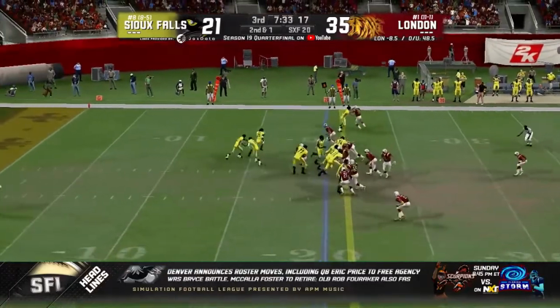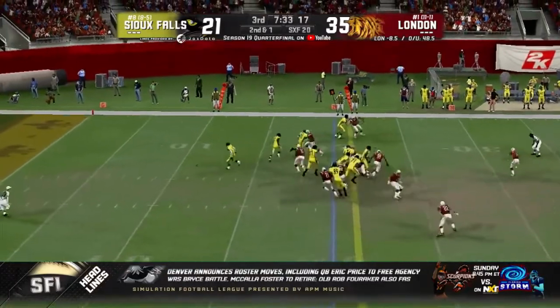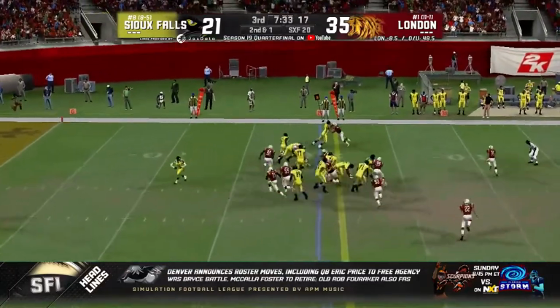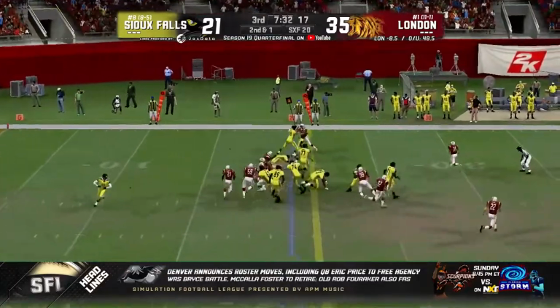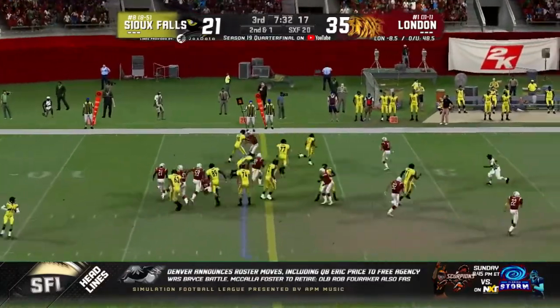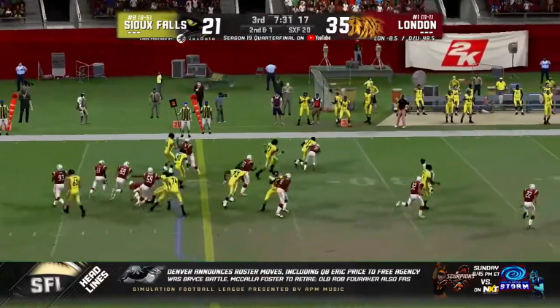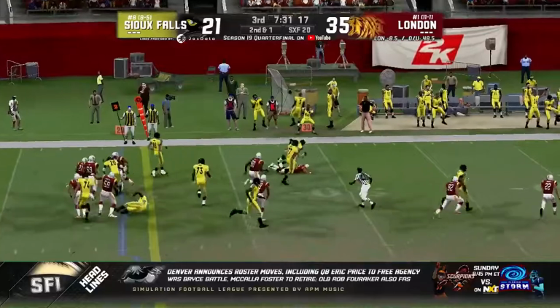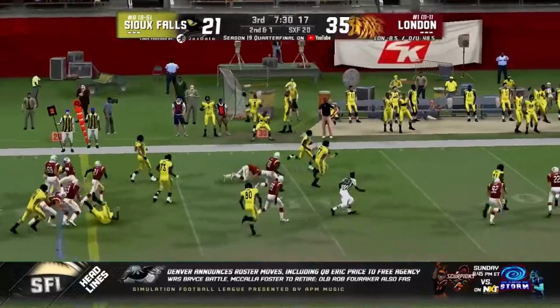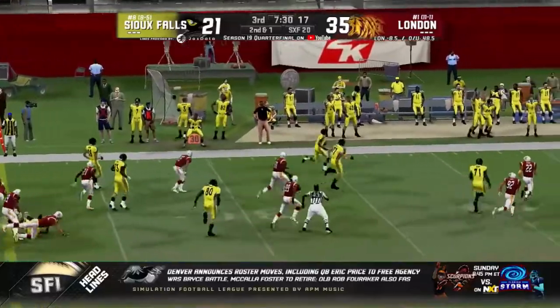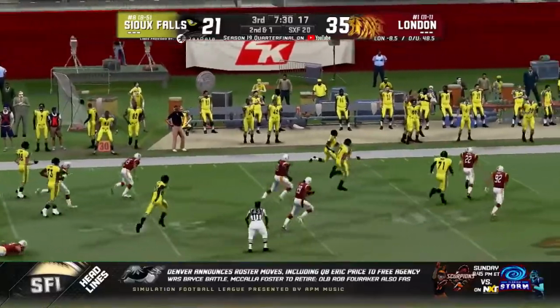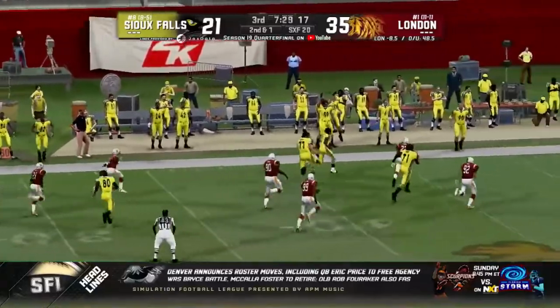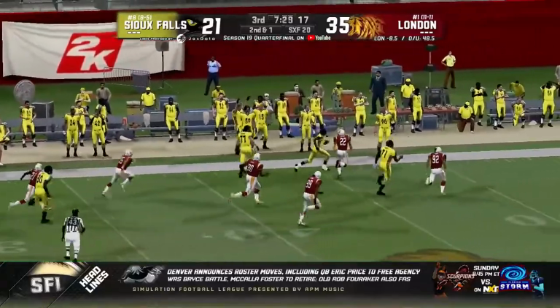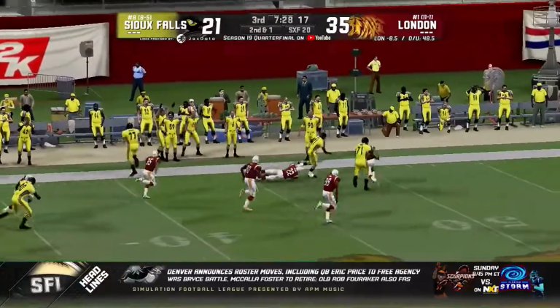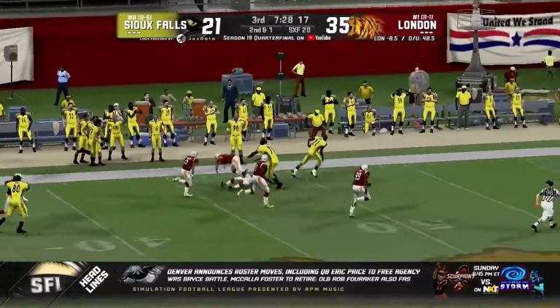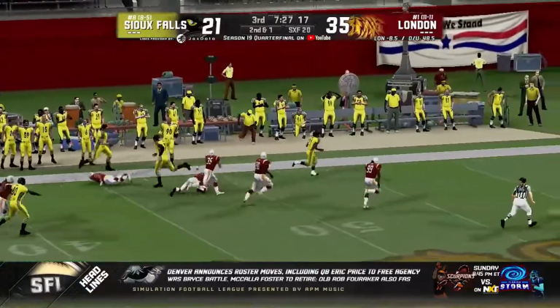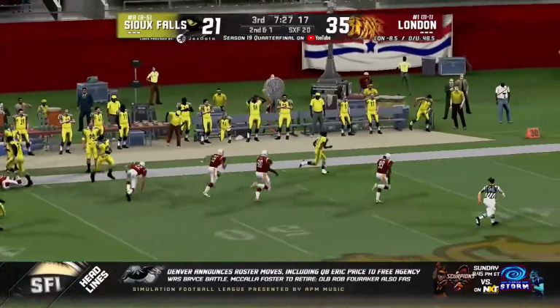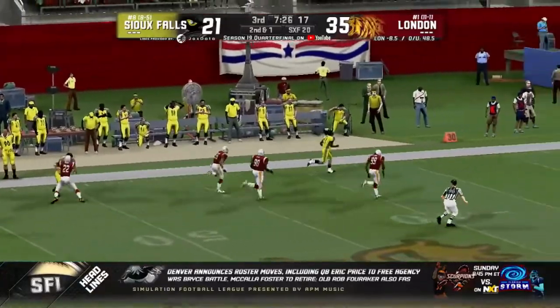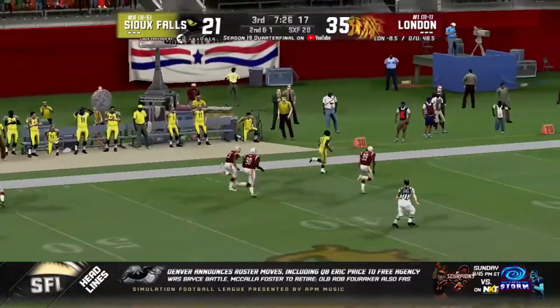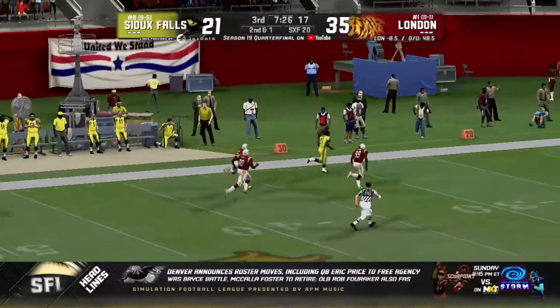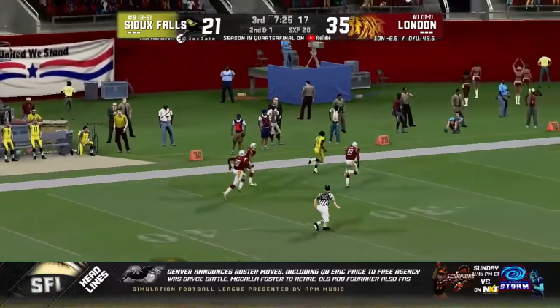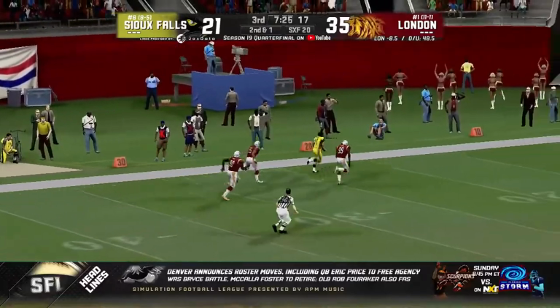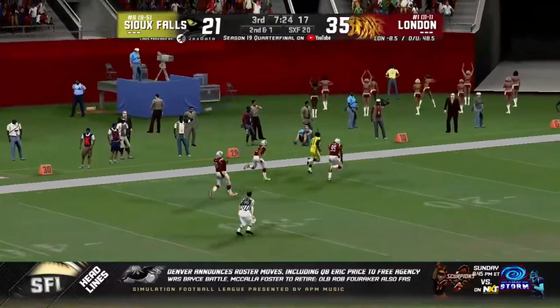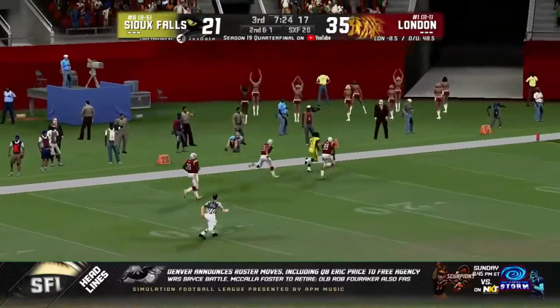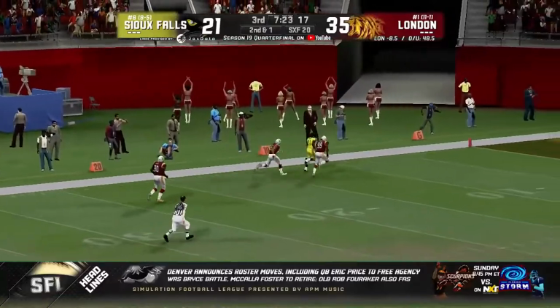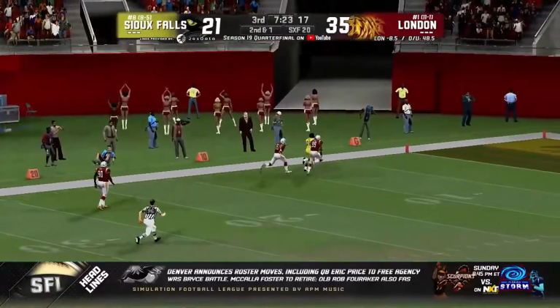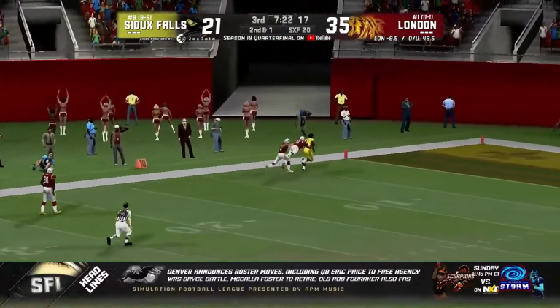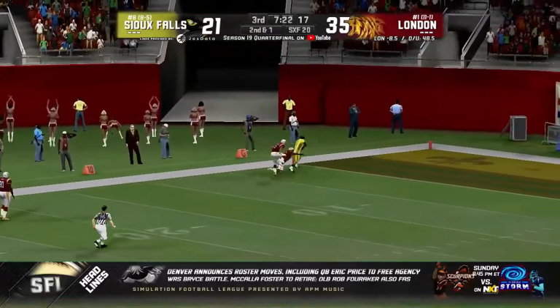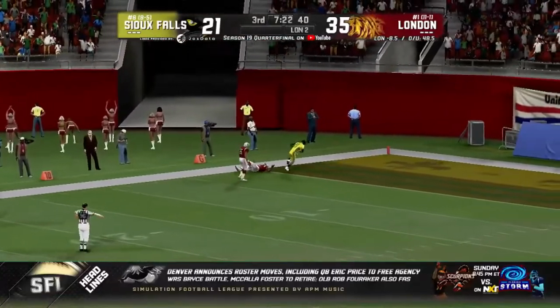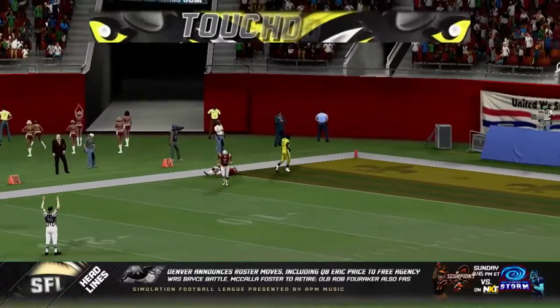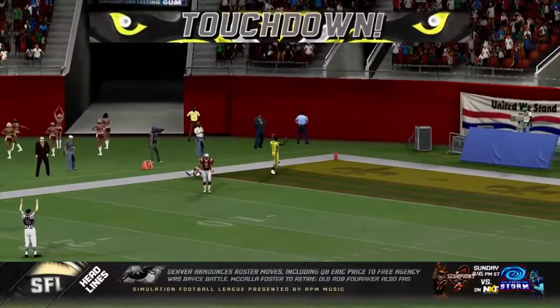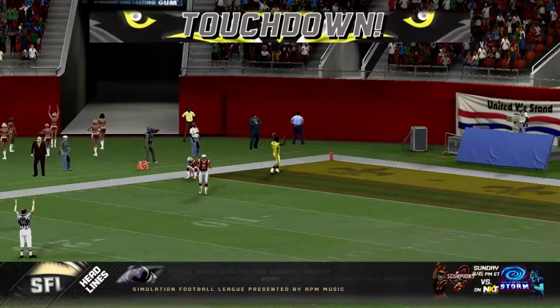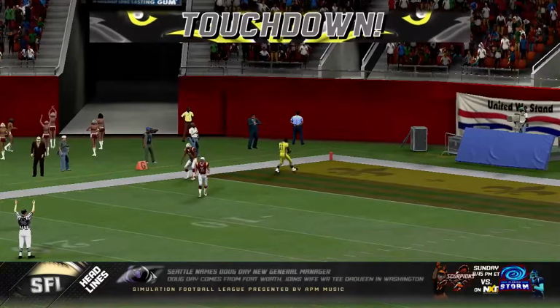Duncan in the backfield will take the stretch left side. Duncan, one-on-one, puts Wyo down. Duncan has the edge — does he have the legs? The speed across the 20, the 10! Duncan is going to go 80 yards for the score!